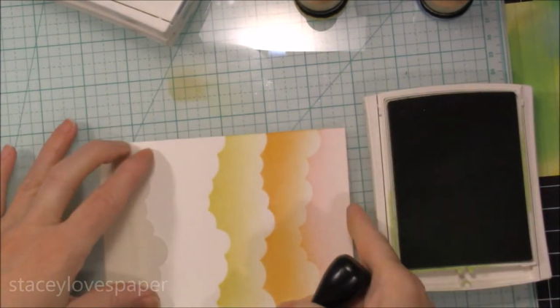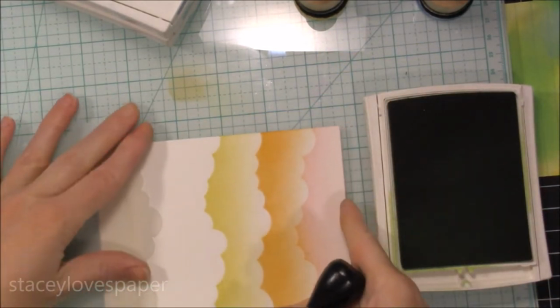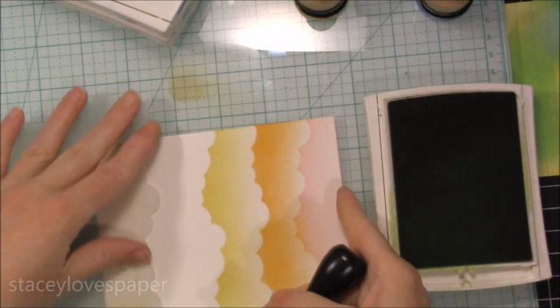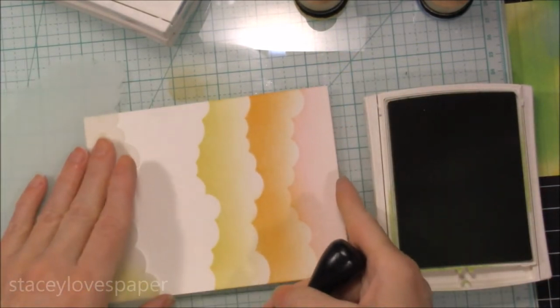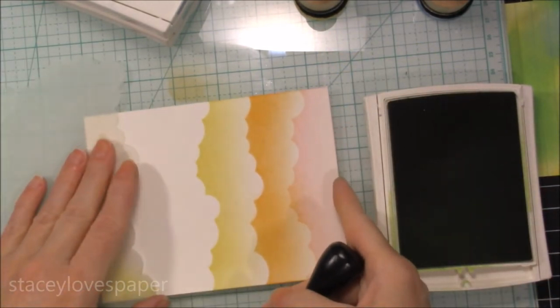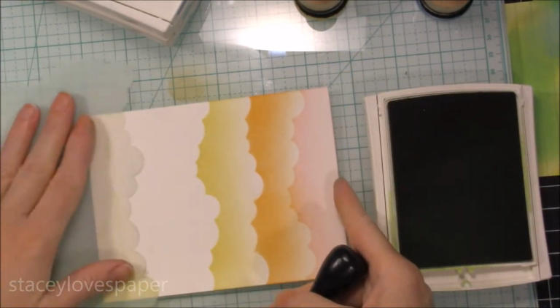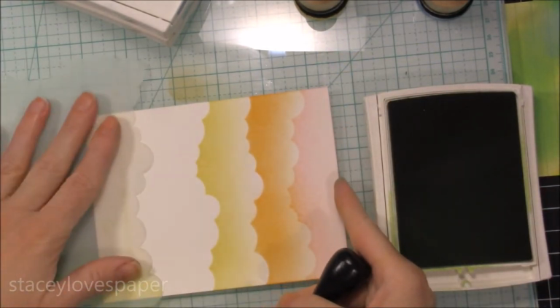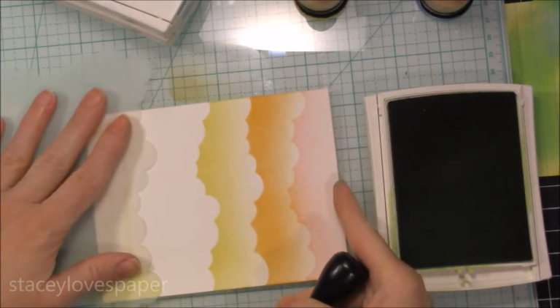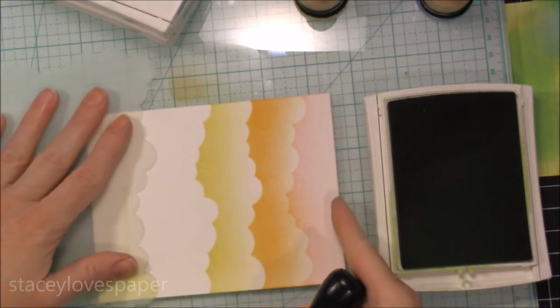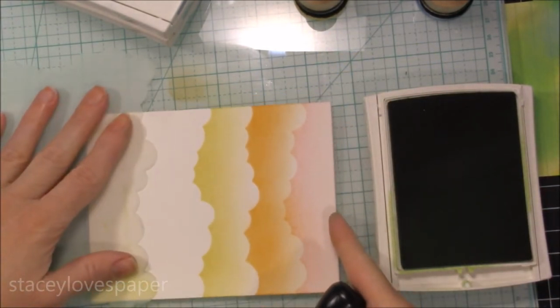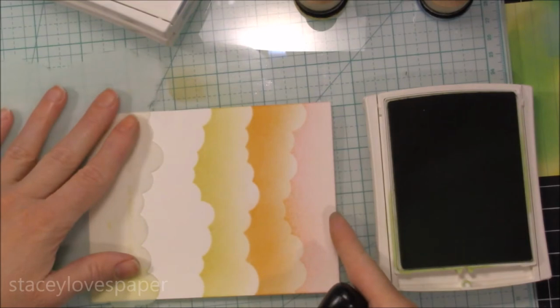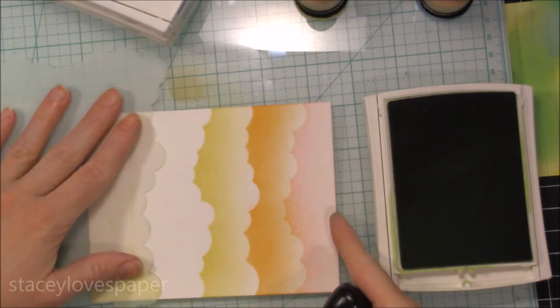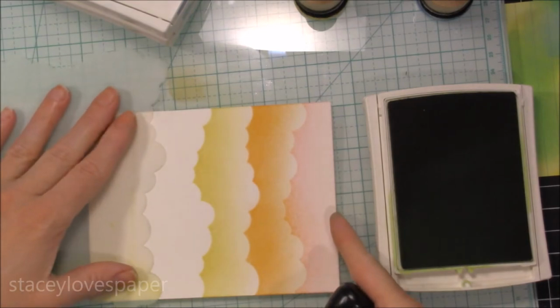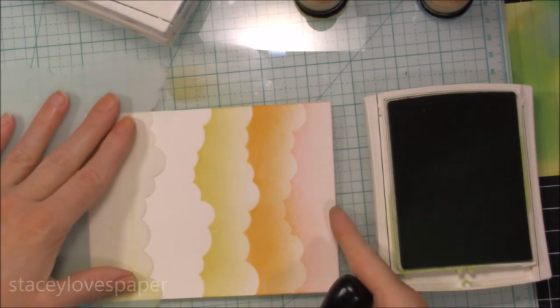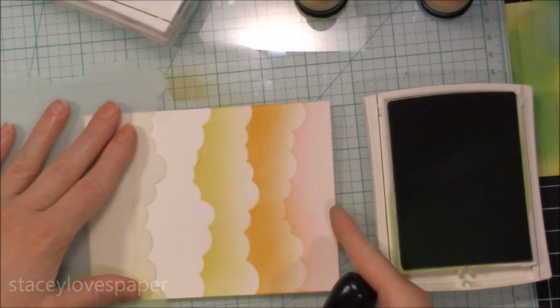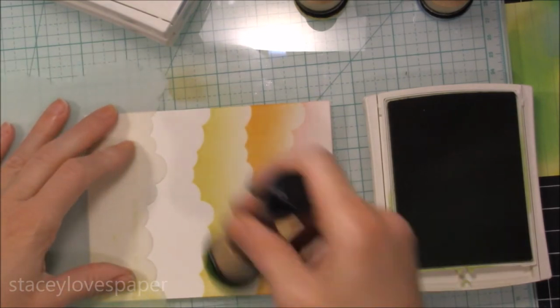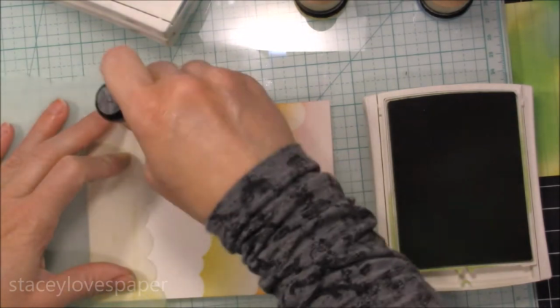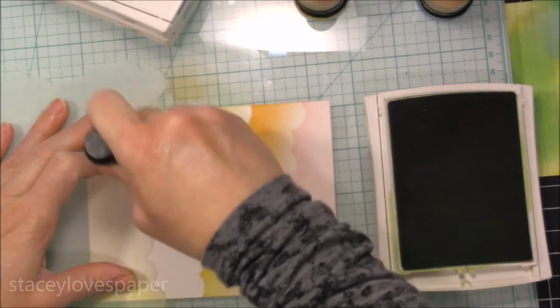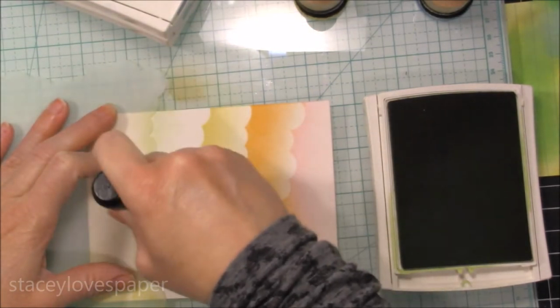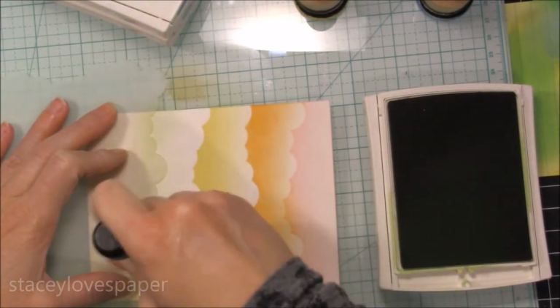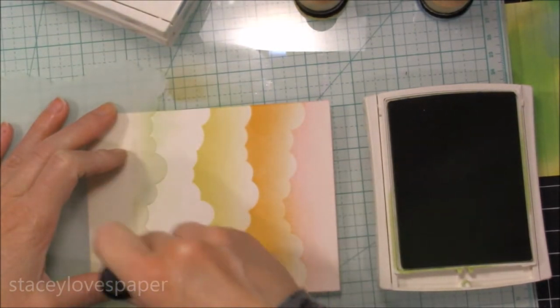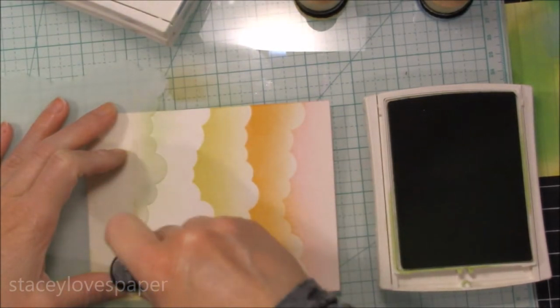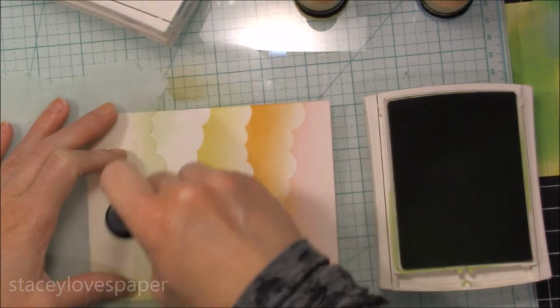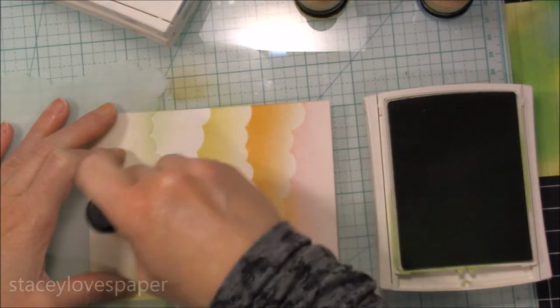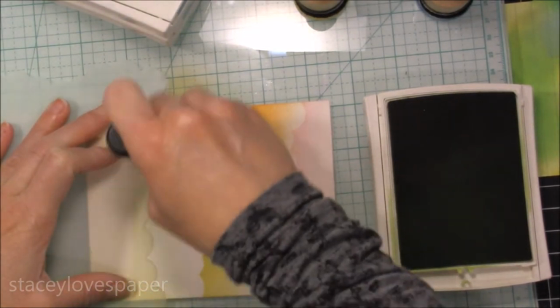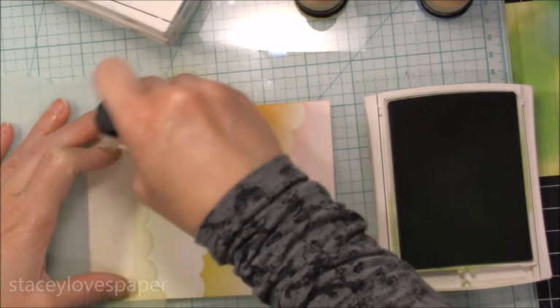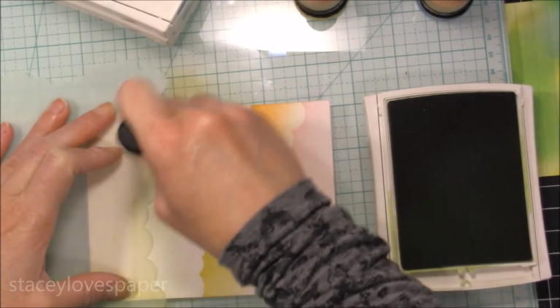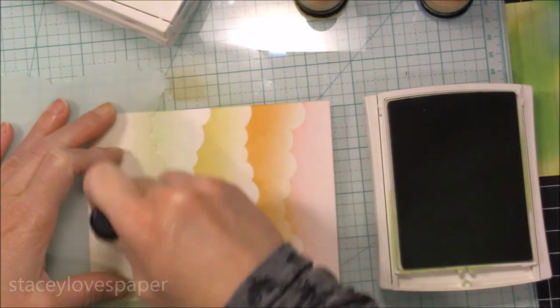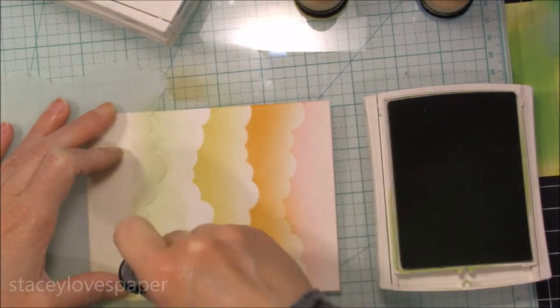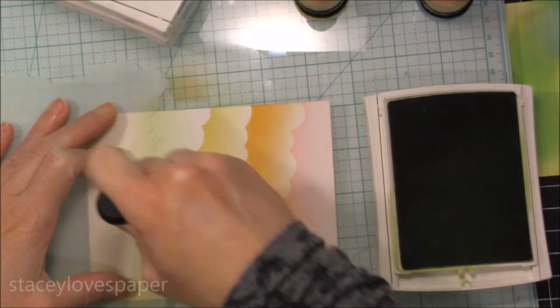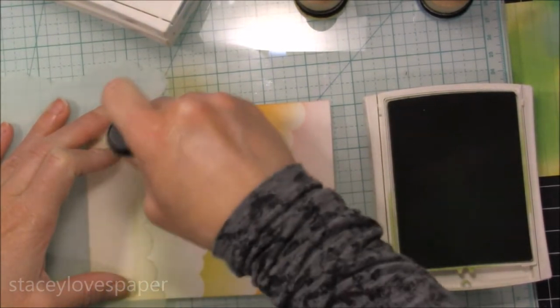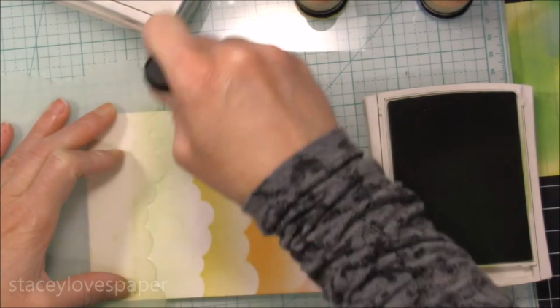Here I have the green. Again I'm inking up the foam really well and doing the same thing over and over. You just go all the way down to the bottom of the card.